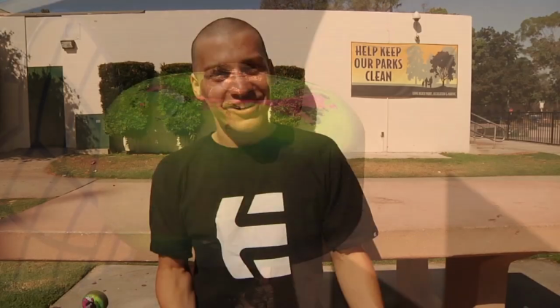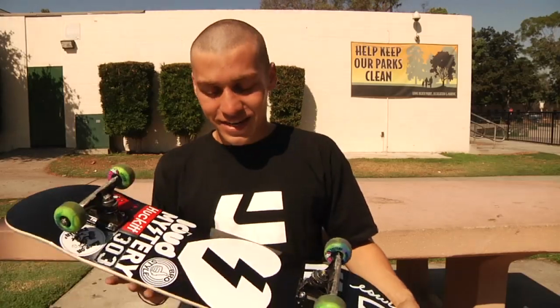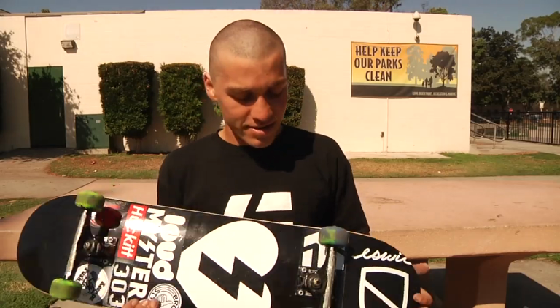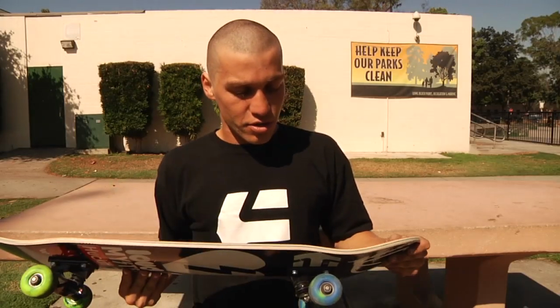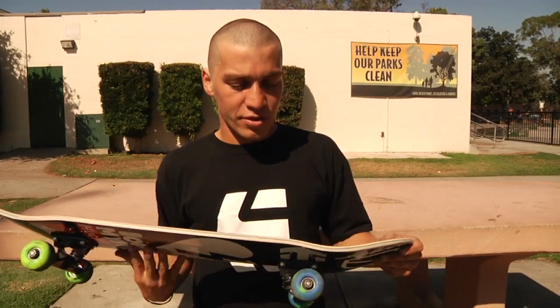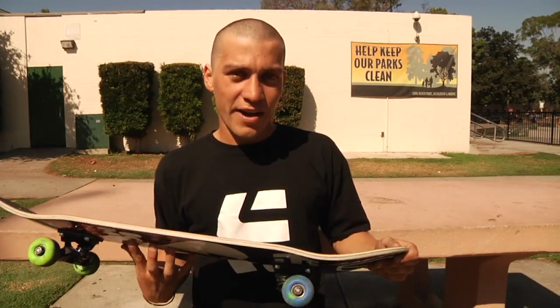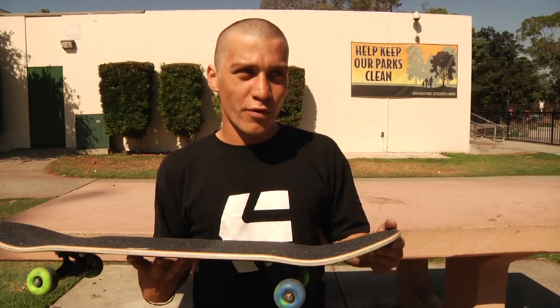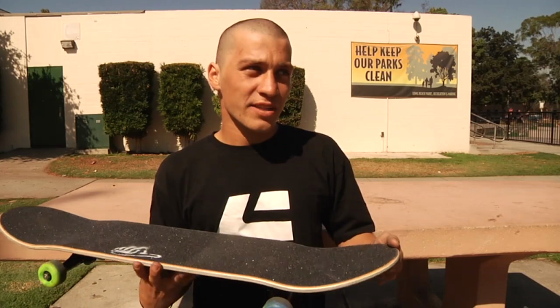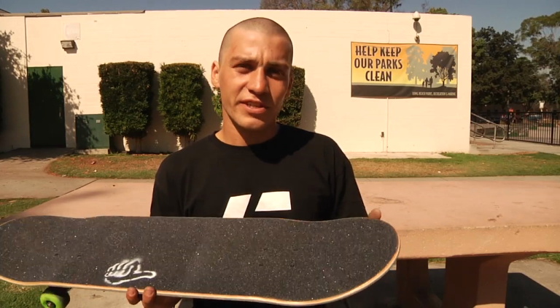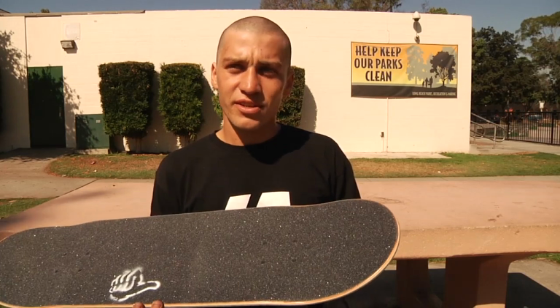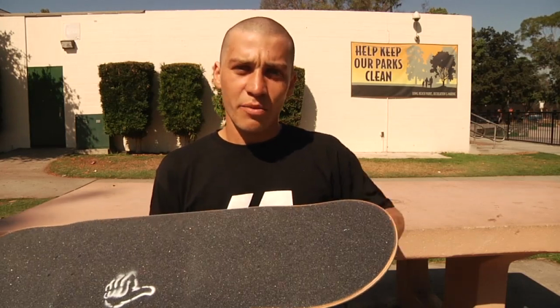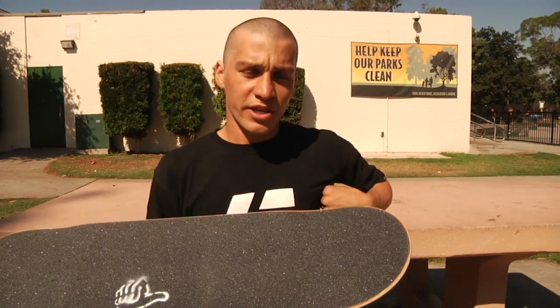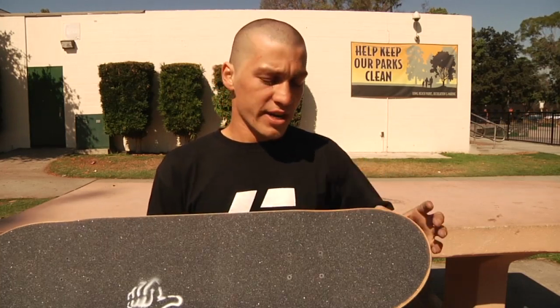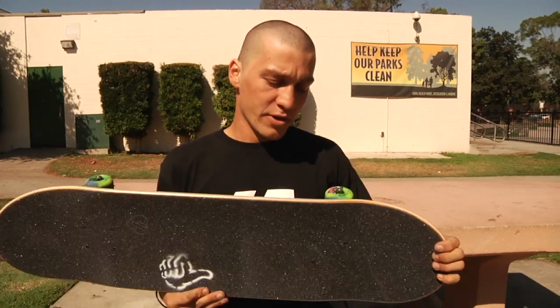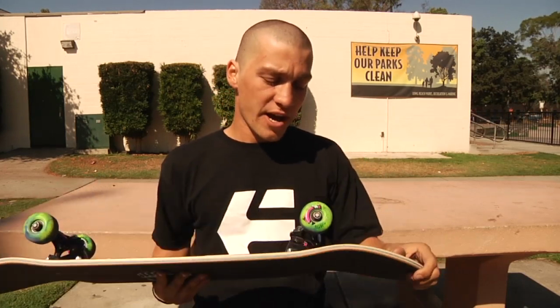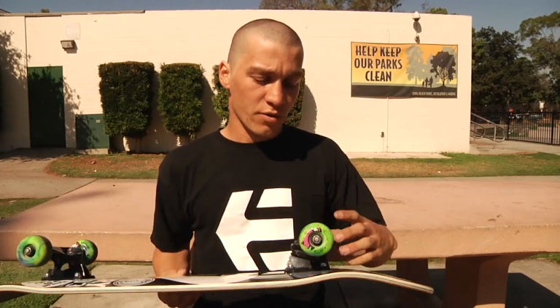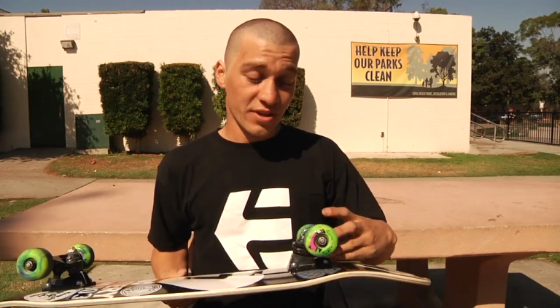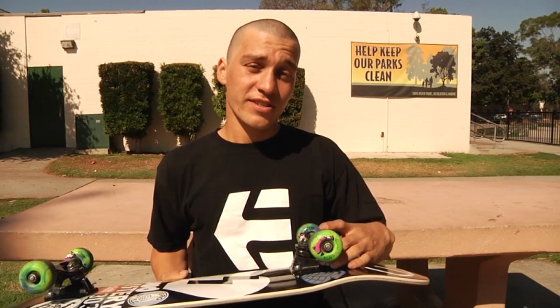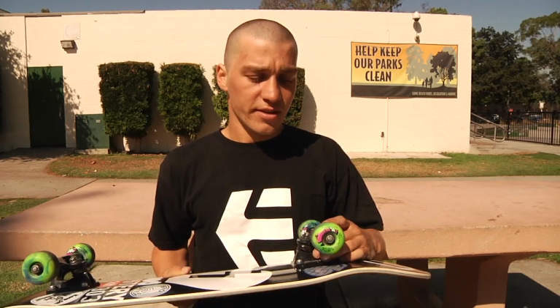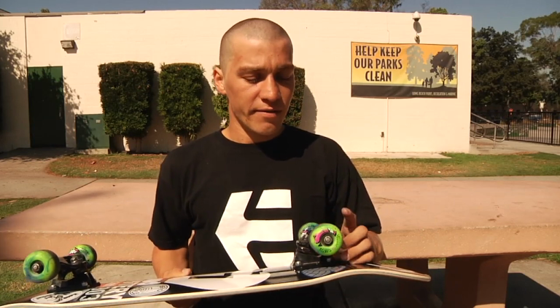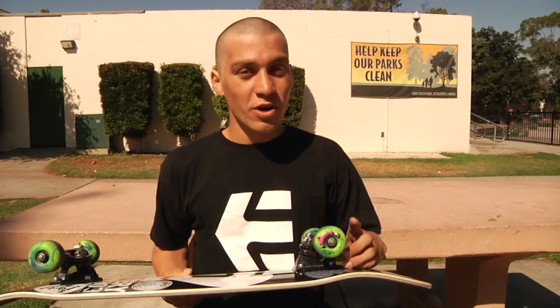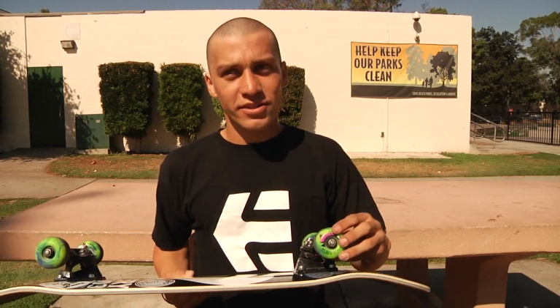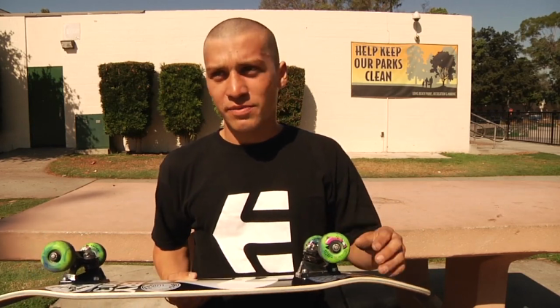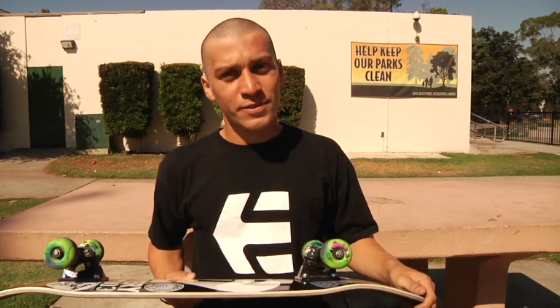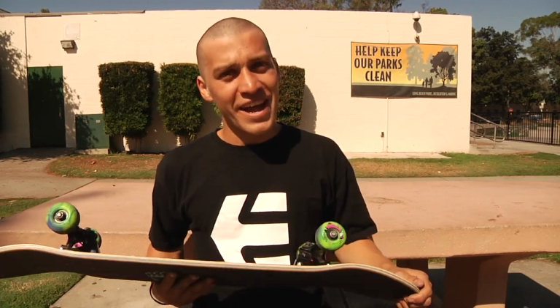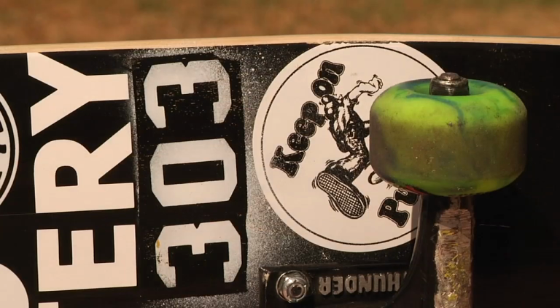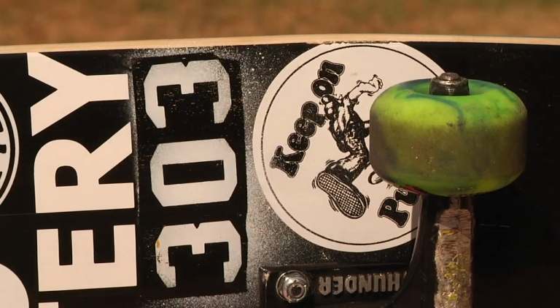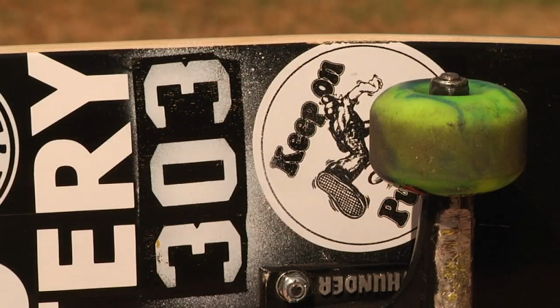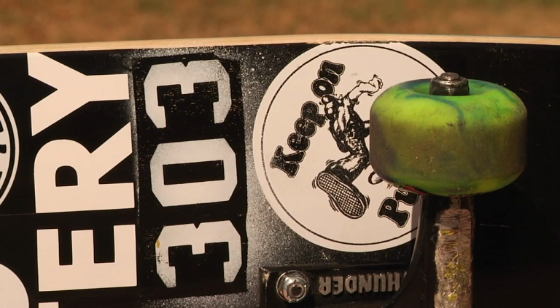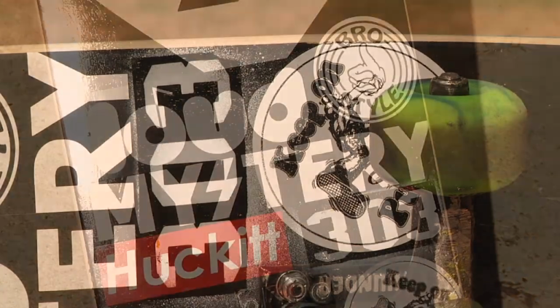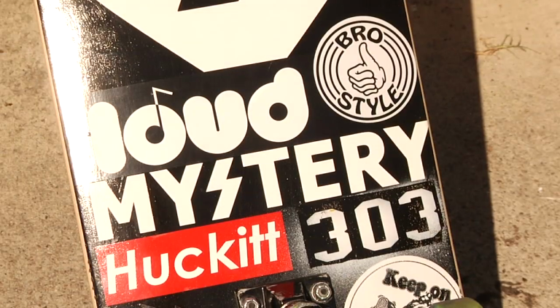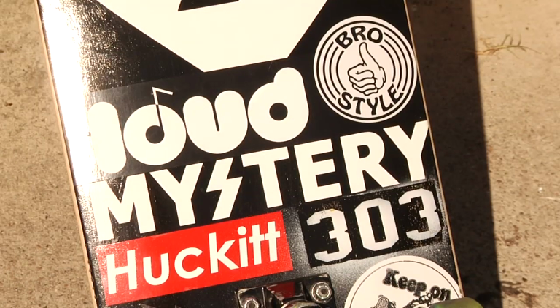I was skating 8.25, 149s, 52s, and when I was younger I was skating 8.25, 147s, and 51s — so I just wanted to bring it back. But you need the Keep On Pushing sticker, that's mandatory.